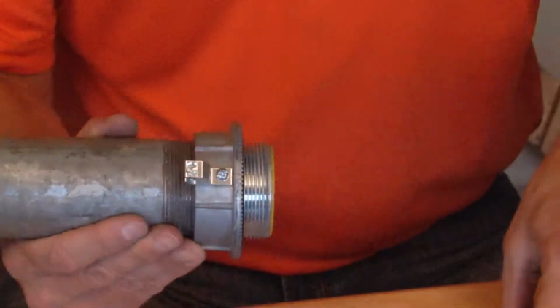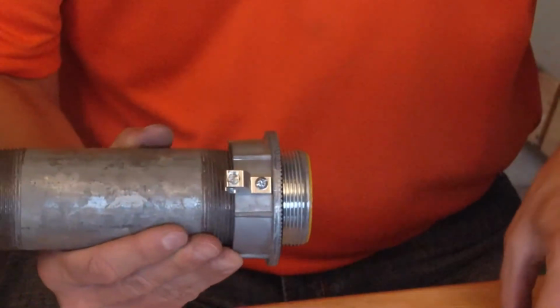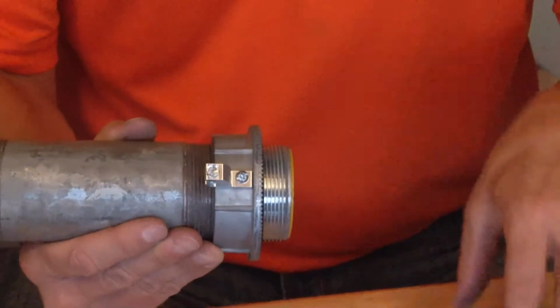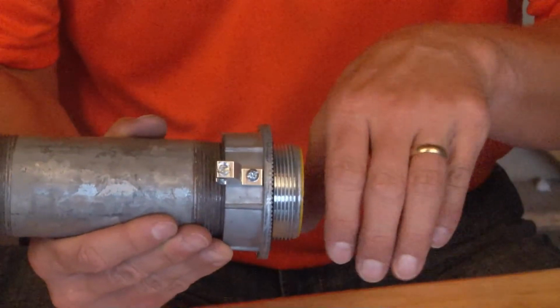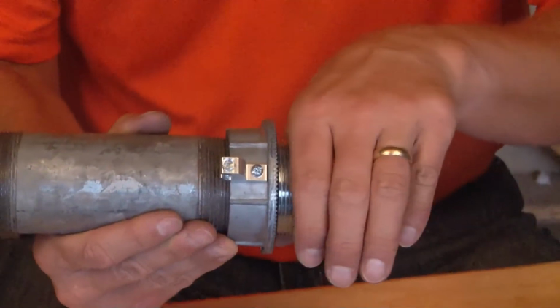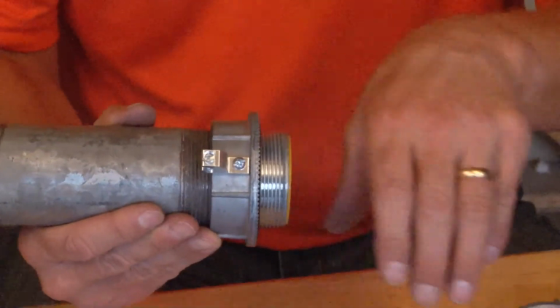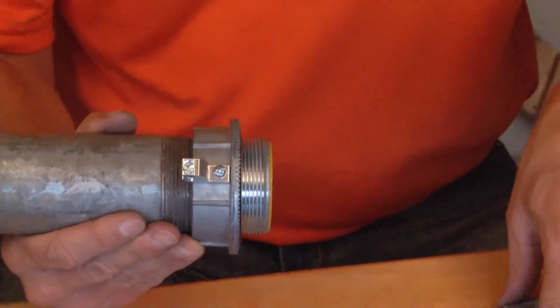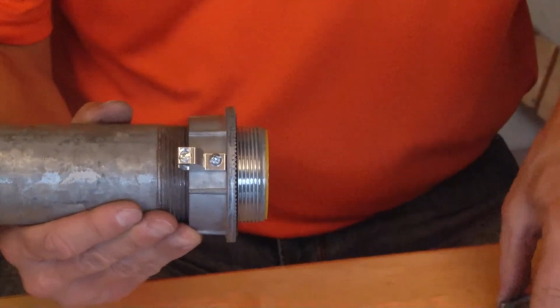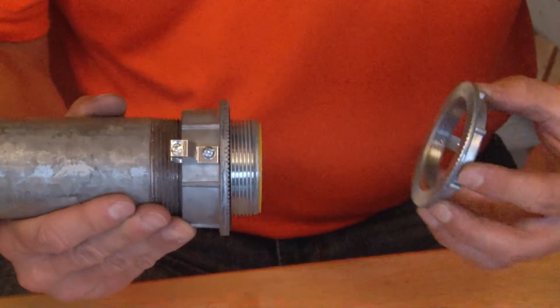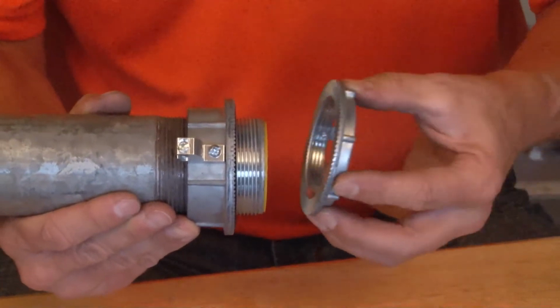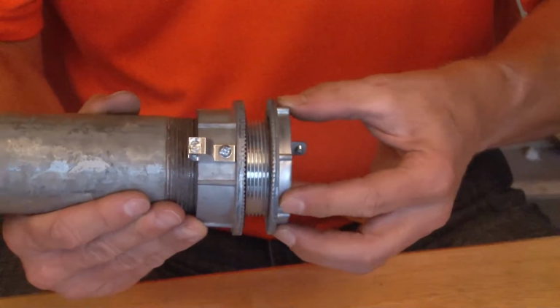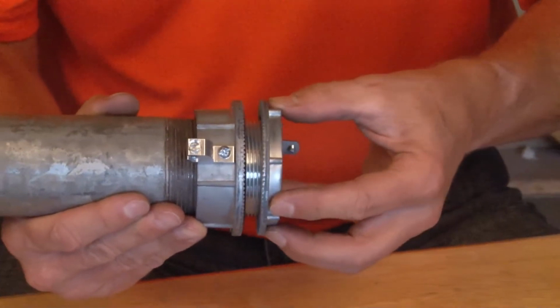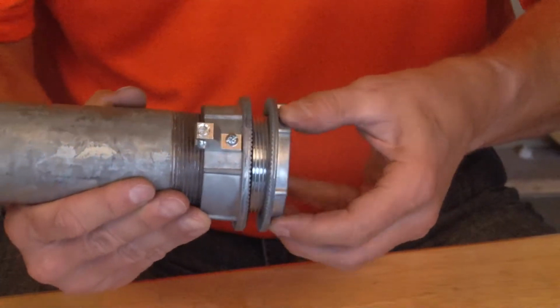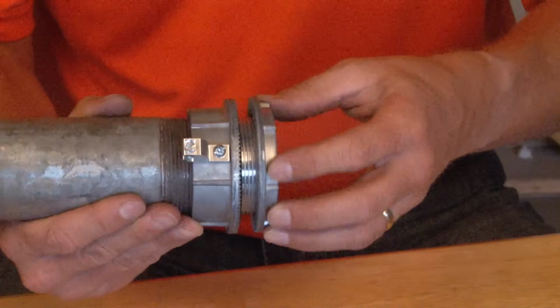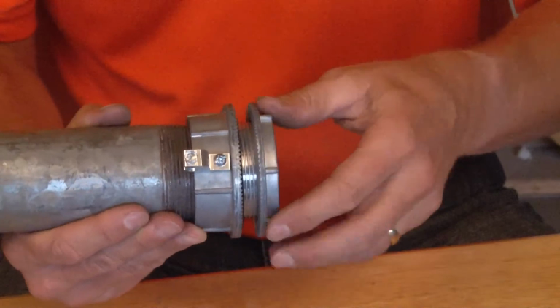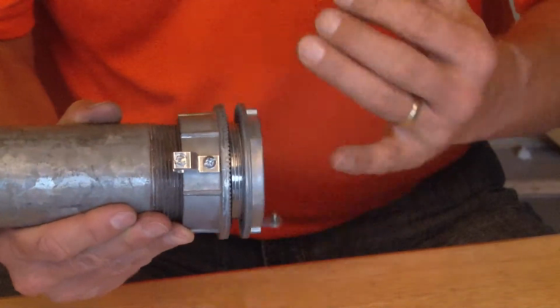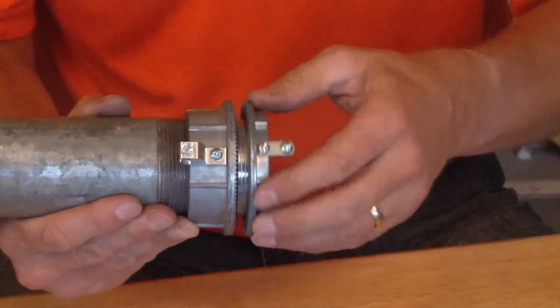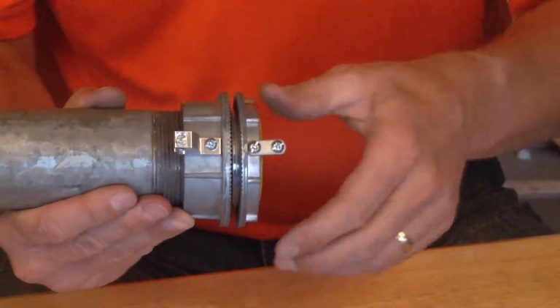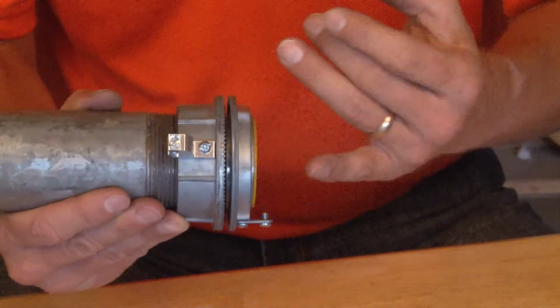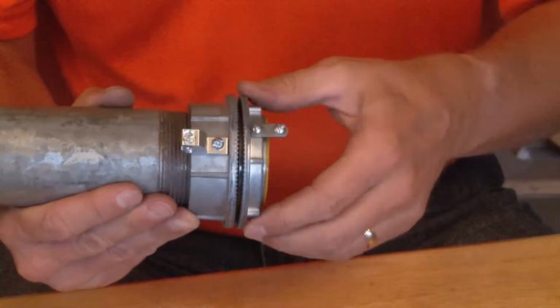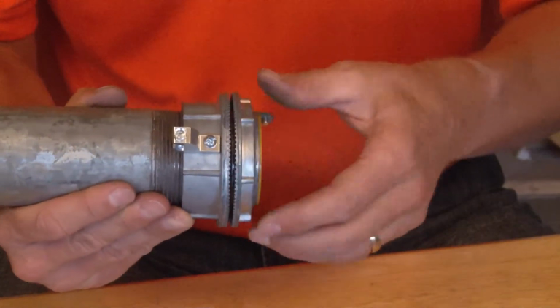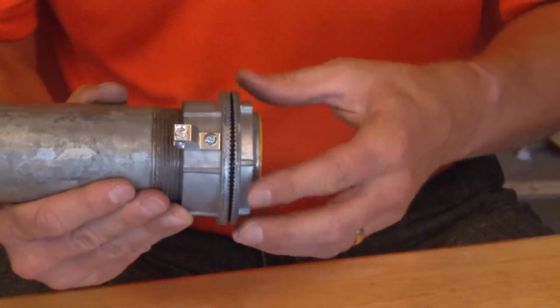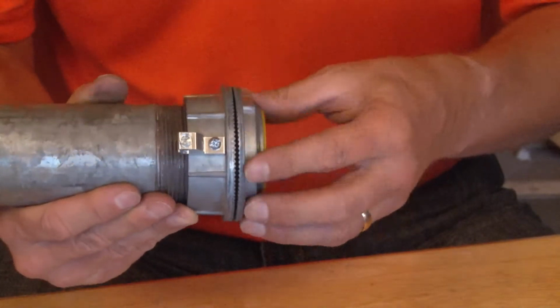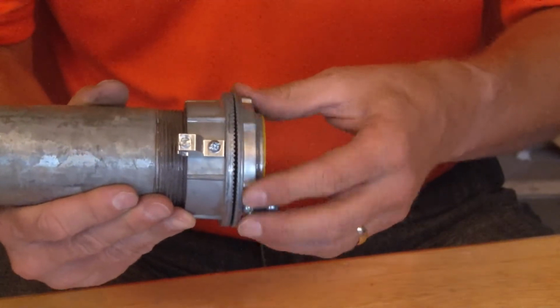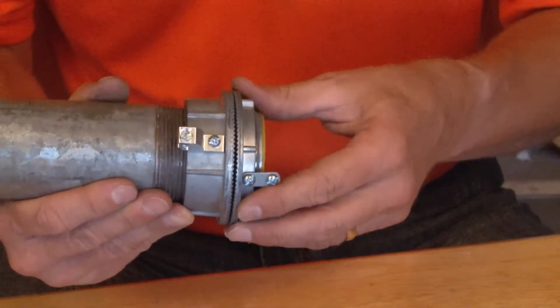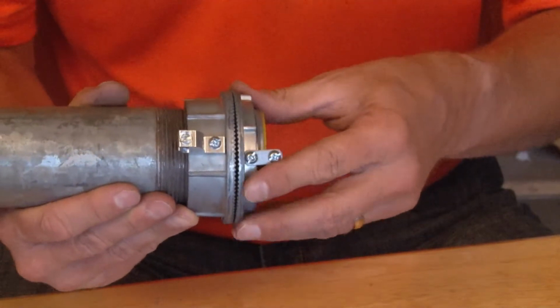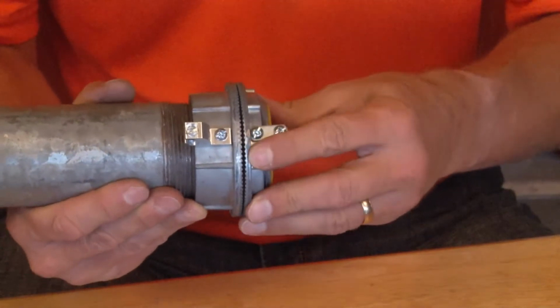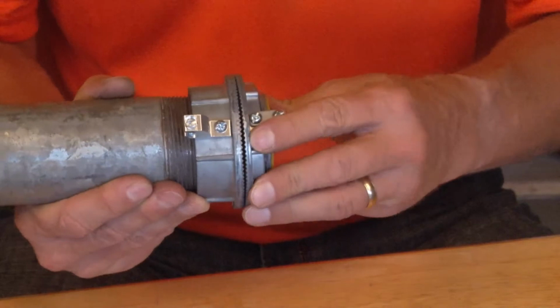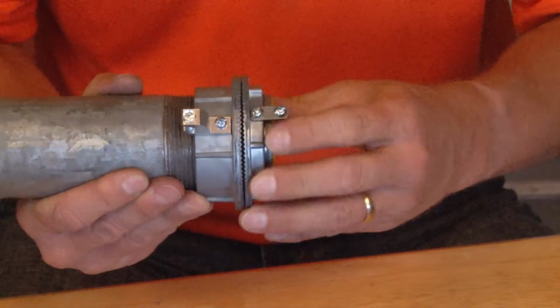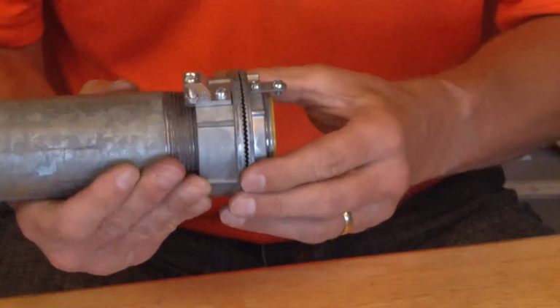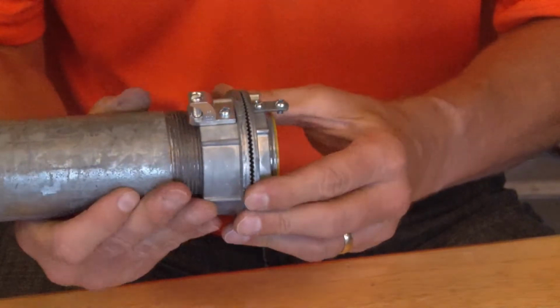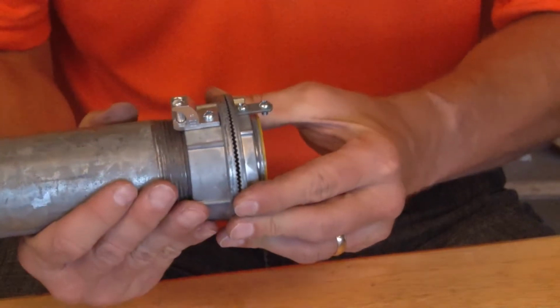Once it's up against the side of the panel, the lock nut can be installed, and as you can see the rubber o-ring creates that watertight seal against the side of the panel.